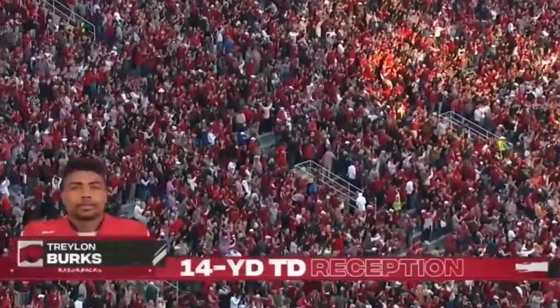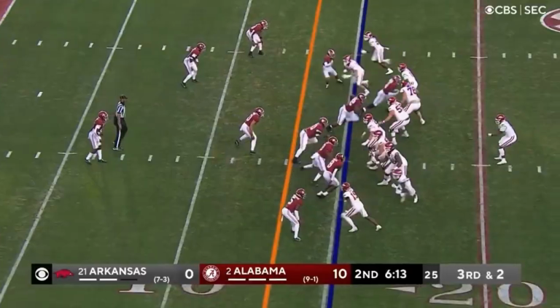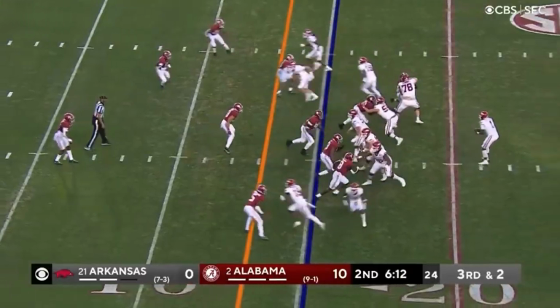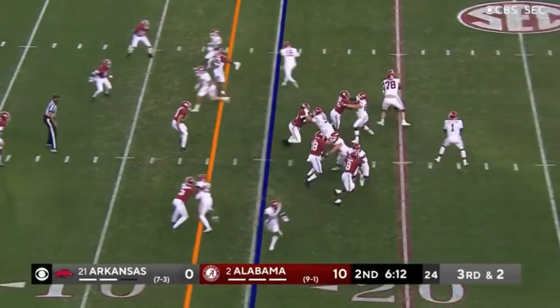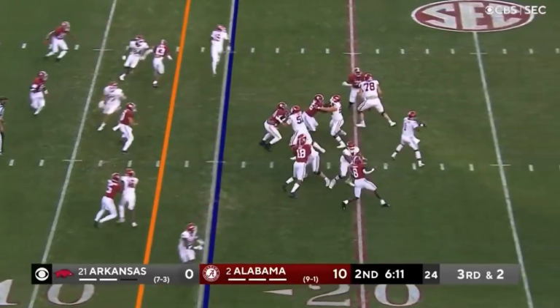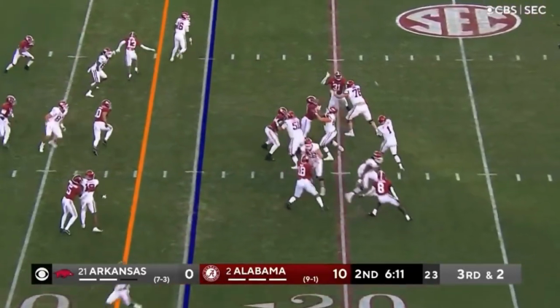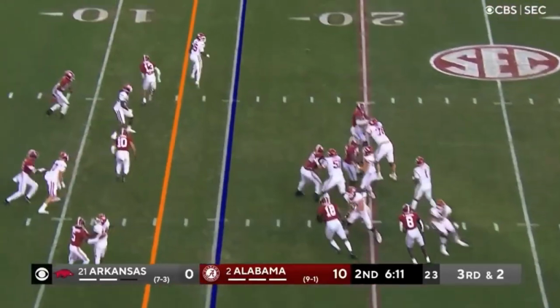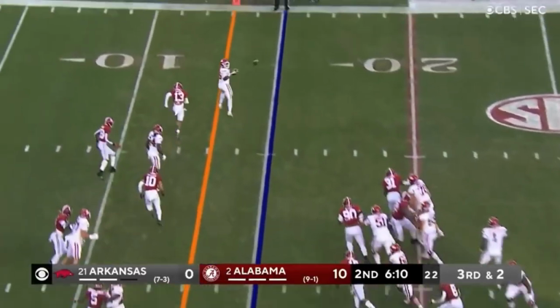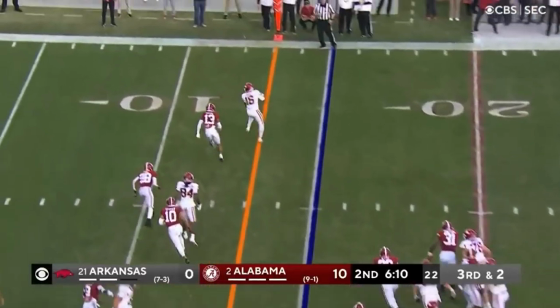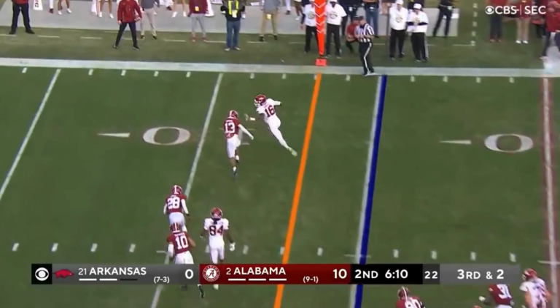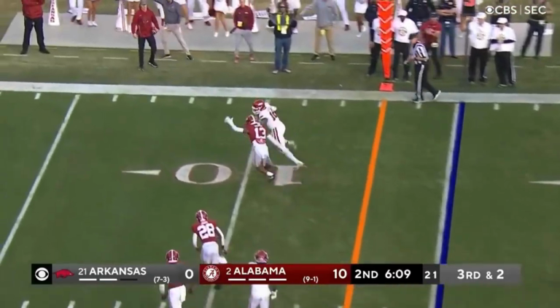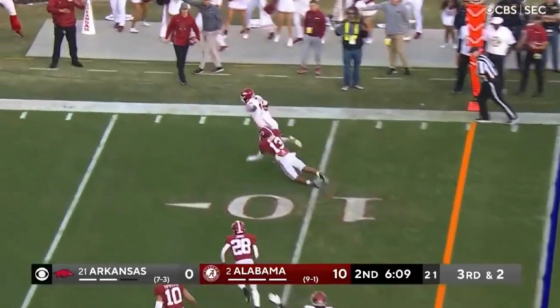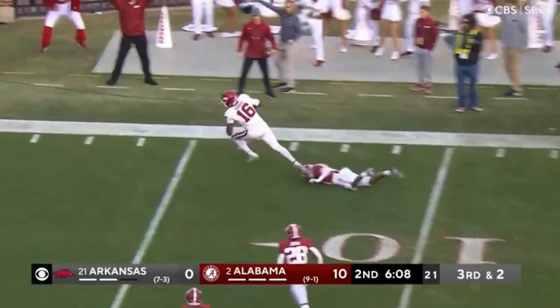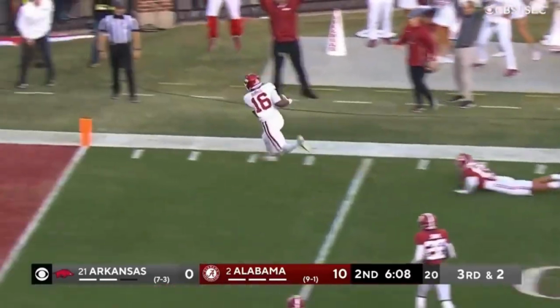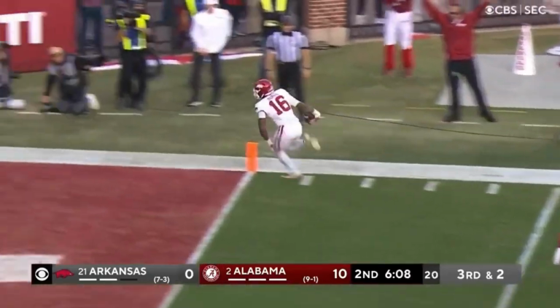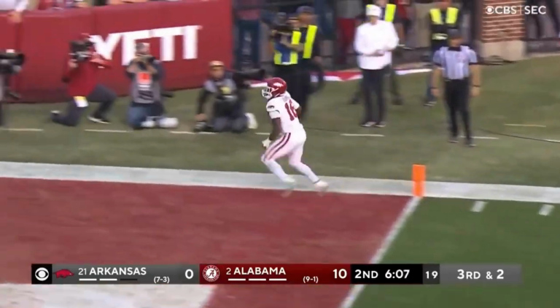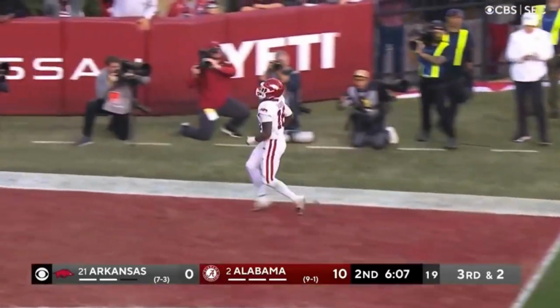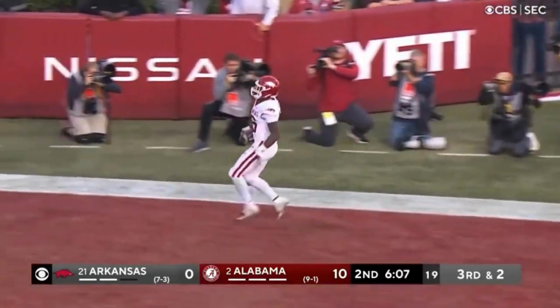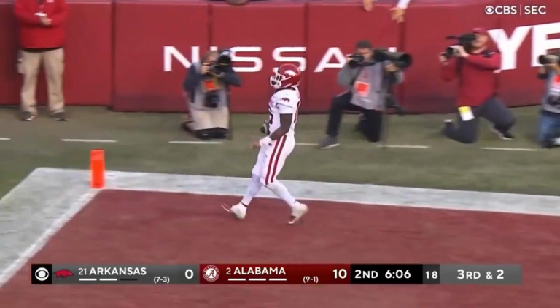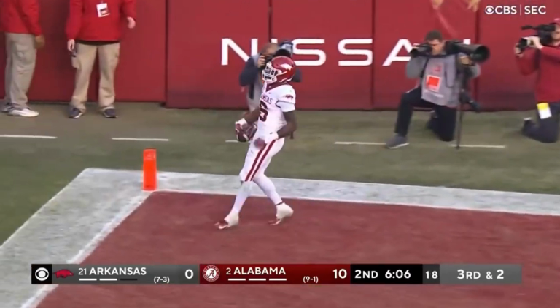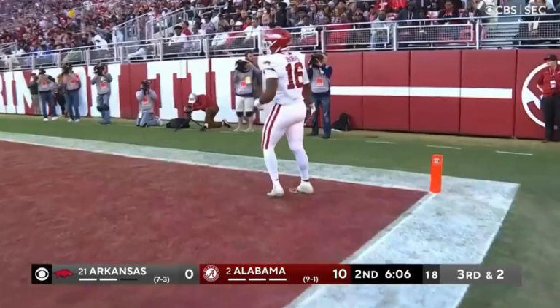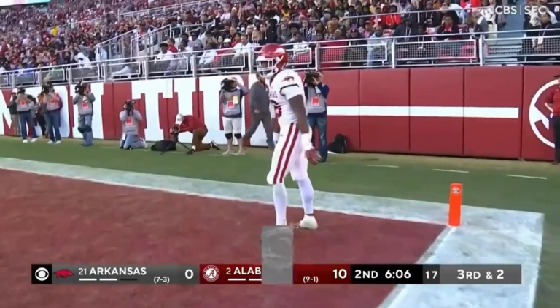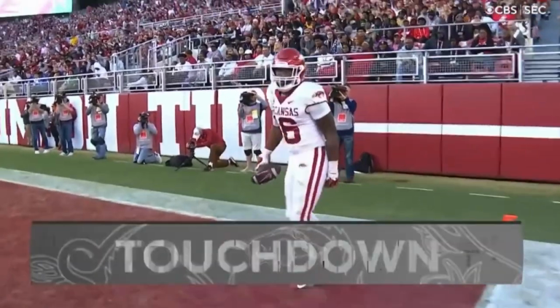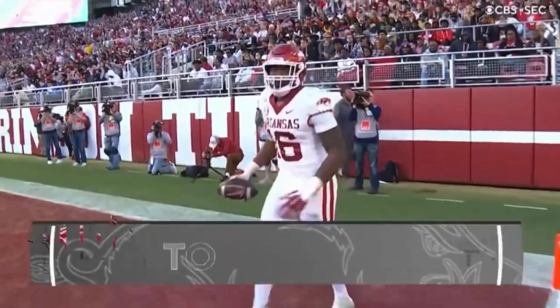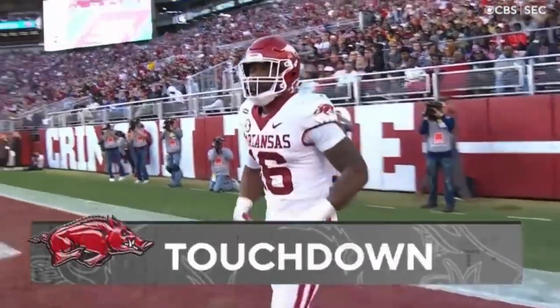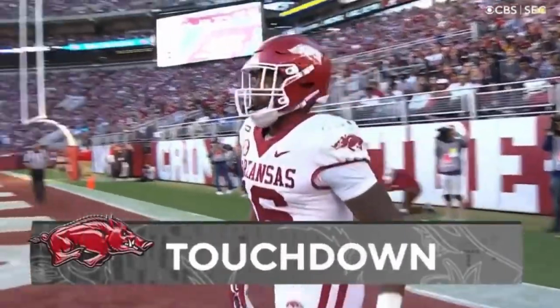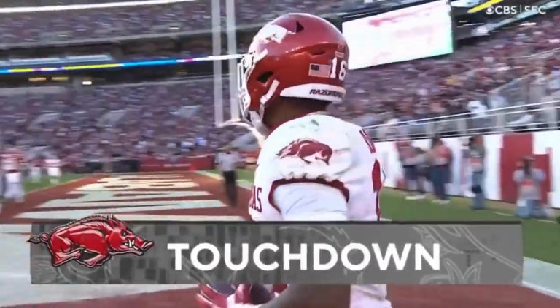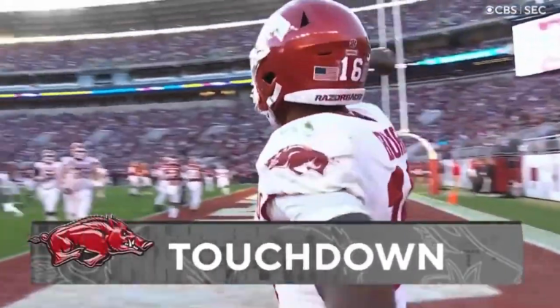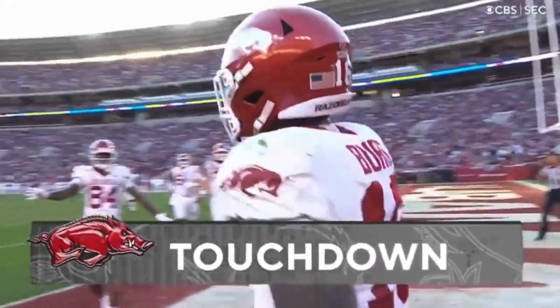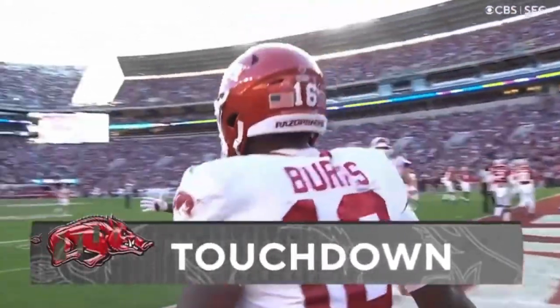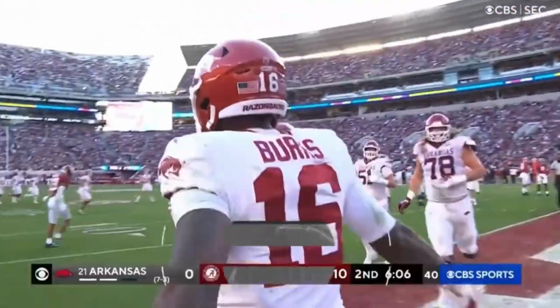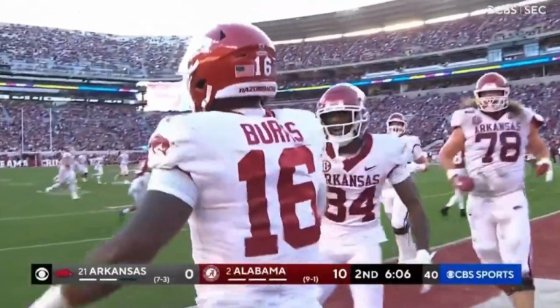Jefferson all the way — nope, he's going to throw, and he's got his man out in Burks. Broke a tackle and a touchdown, Arkansas. Traylon Burks in the end zone and cuts it.